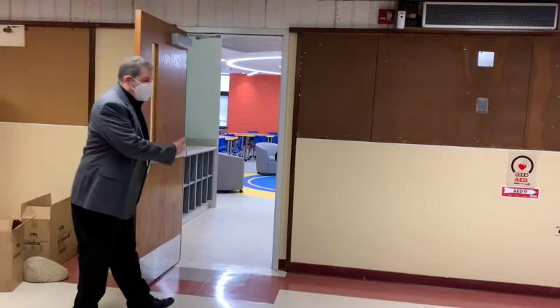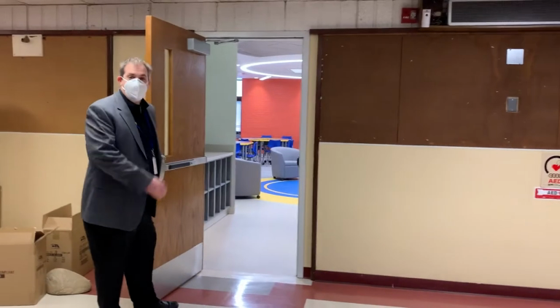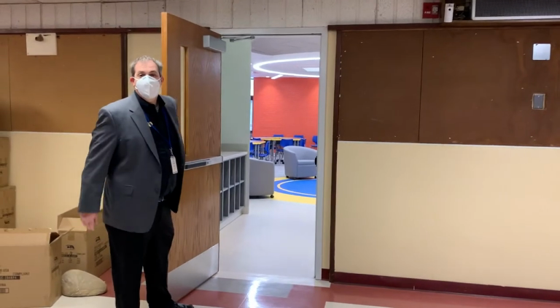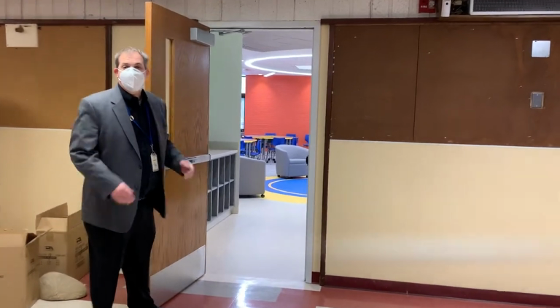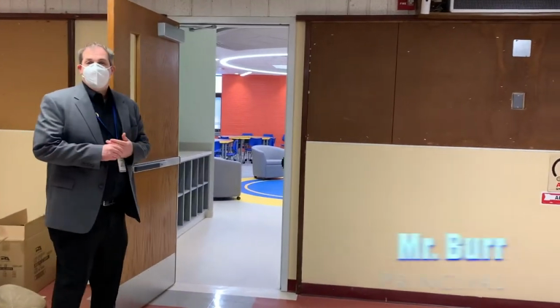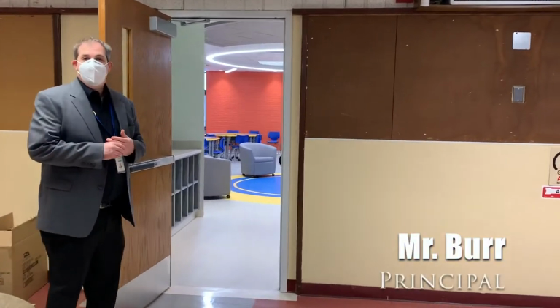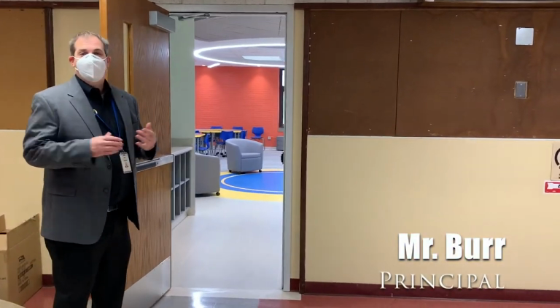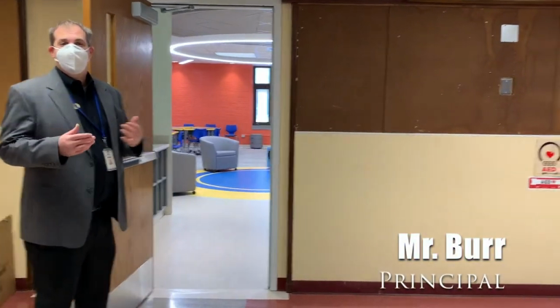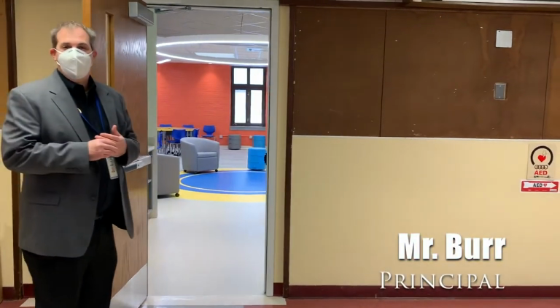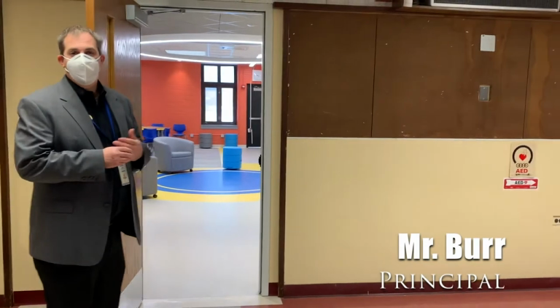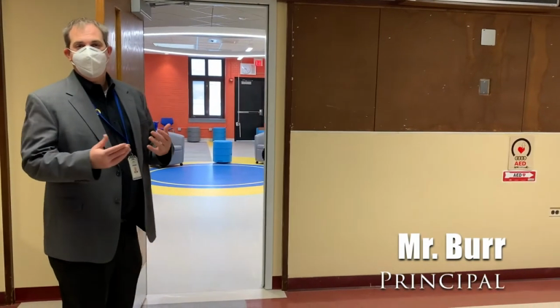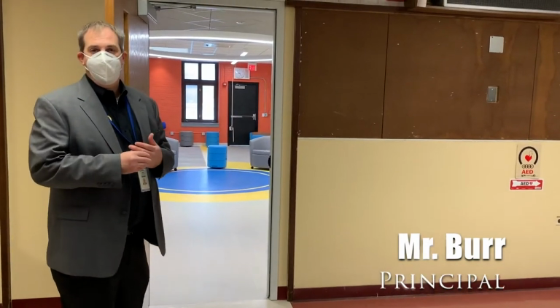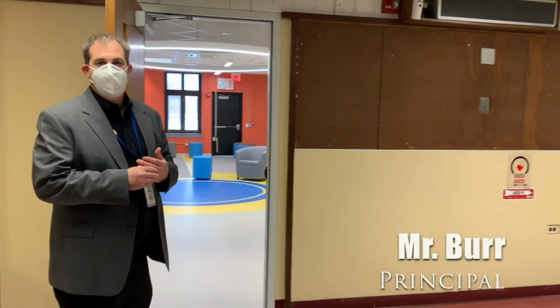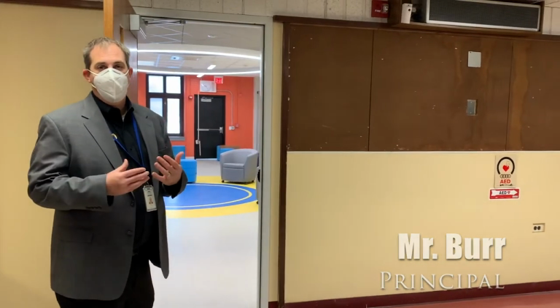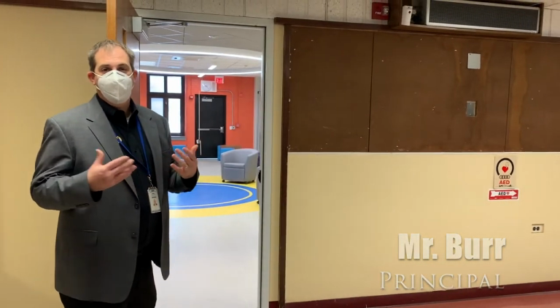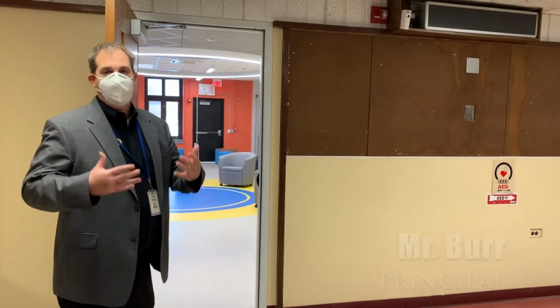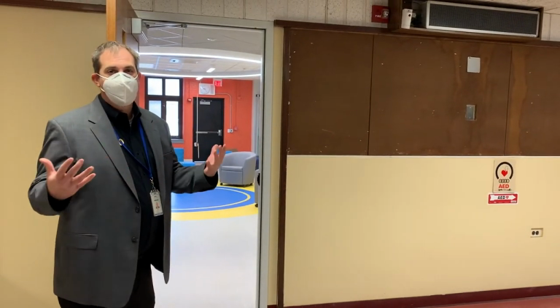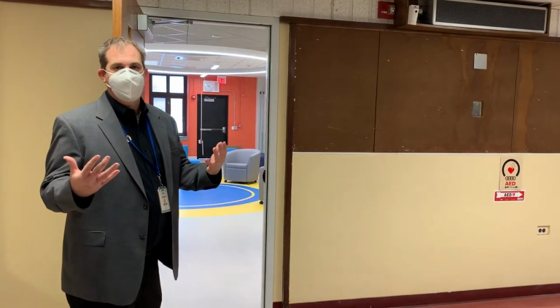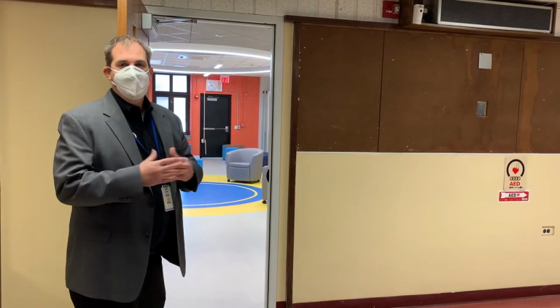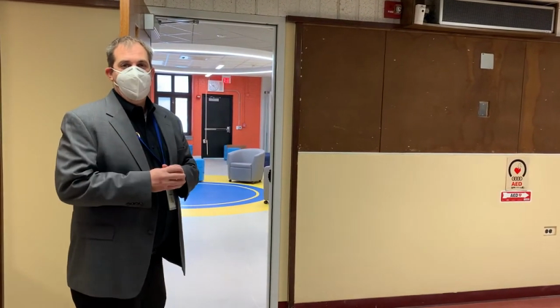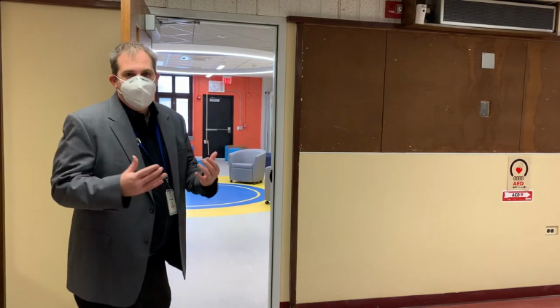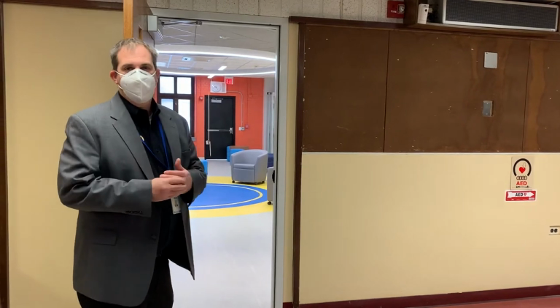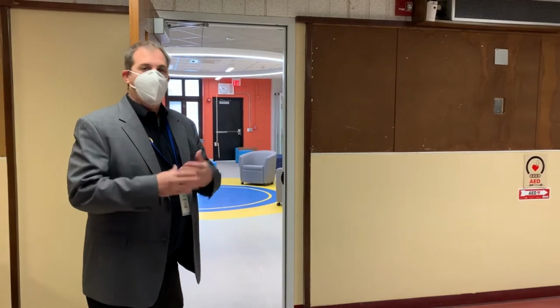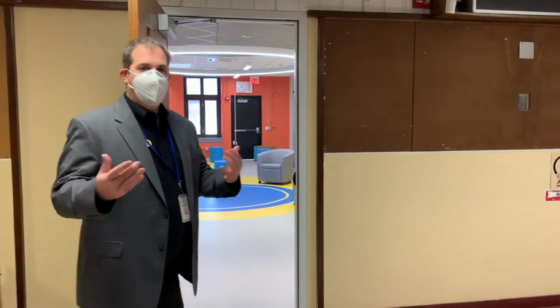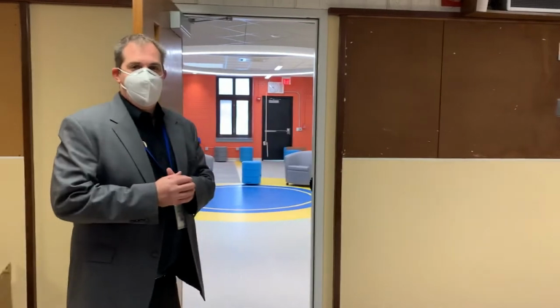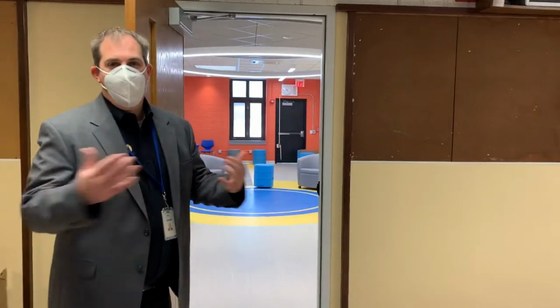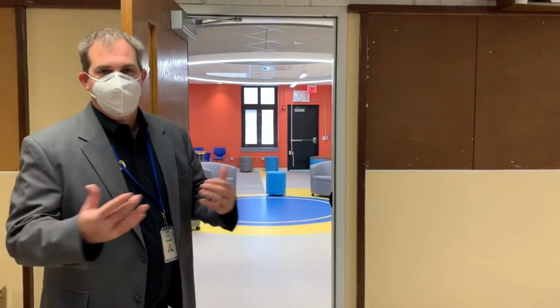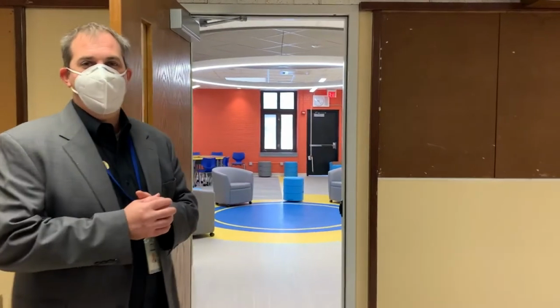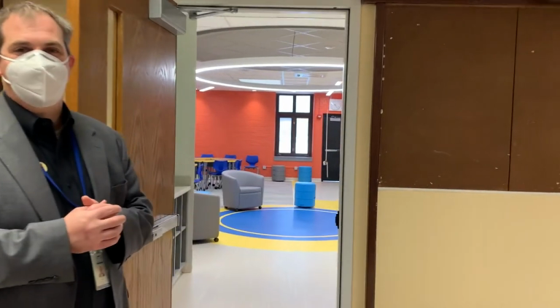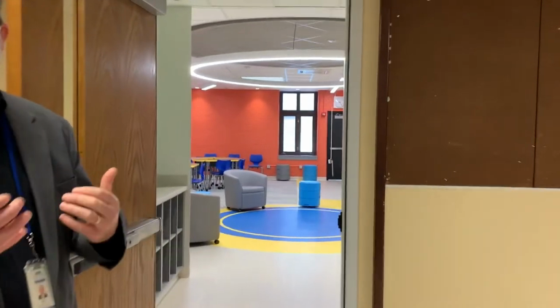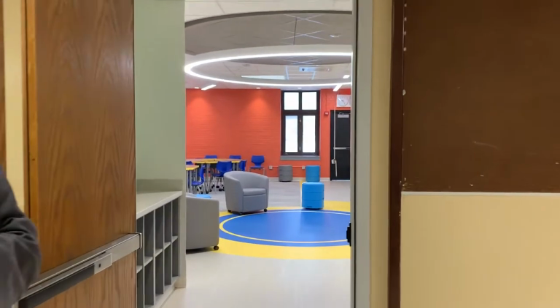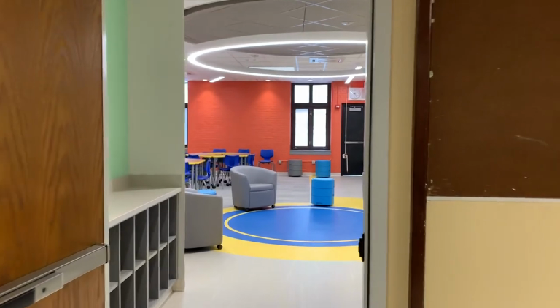This is our brand new Innovation Lab and a lot of careful thought and time was put into the planning, and we can't wait to unveil it for everybody to see. In the meantime, I hope that you are enjoying this preview of this space that we think will be very important.